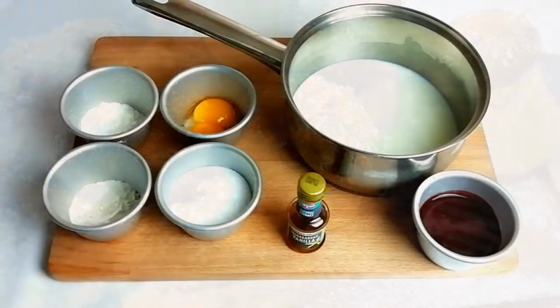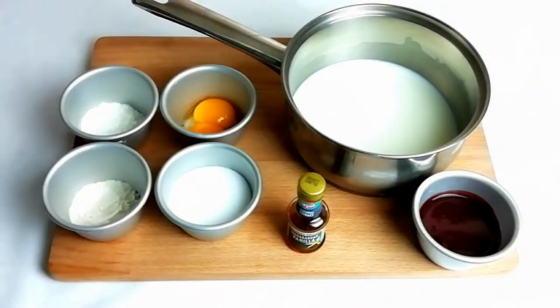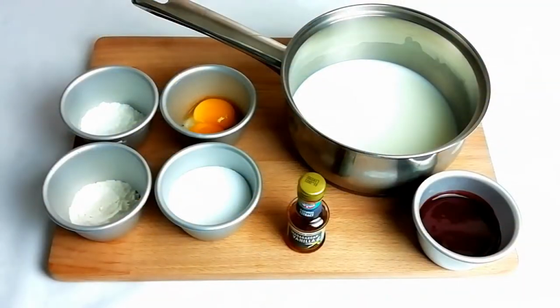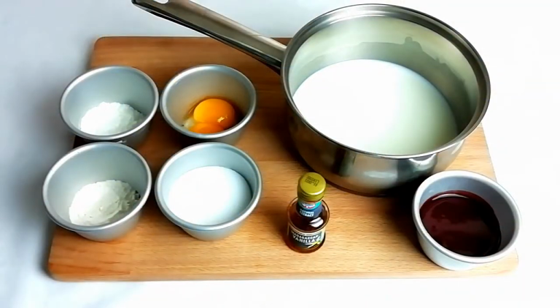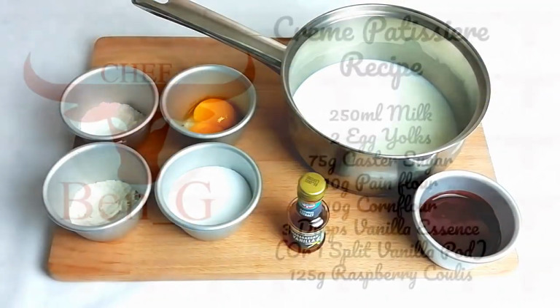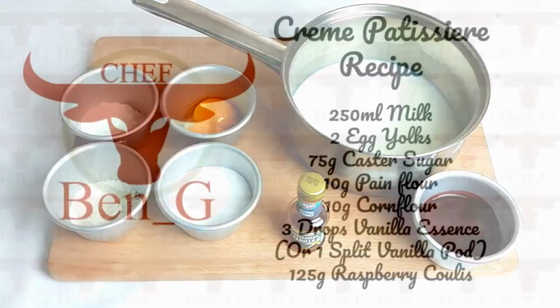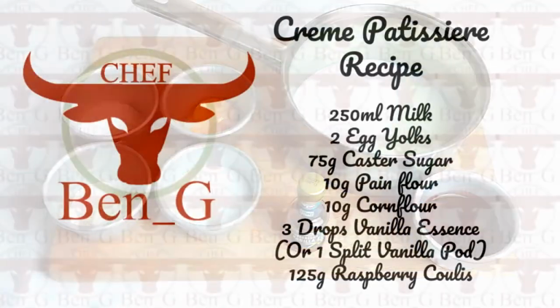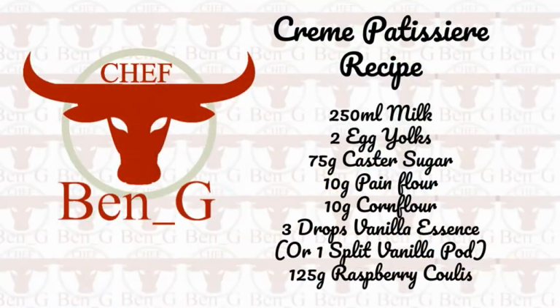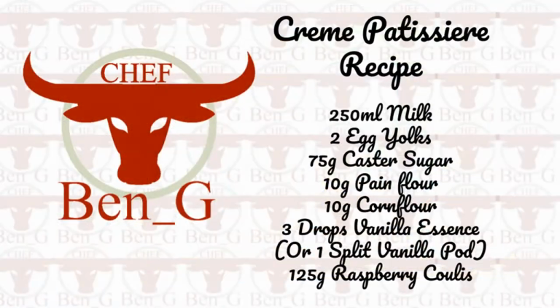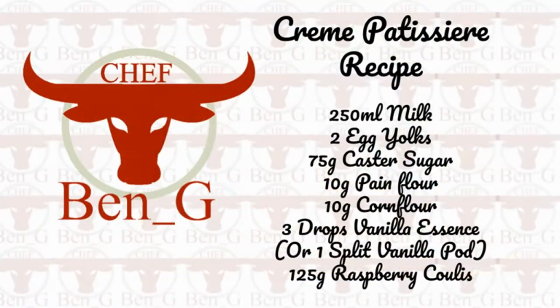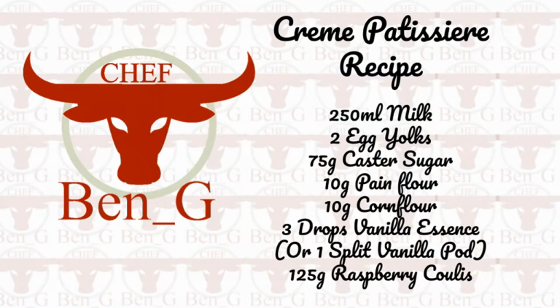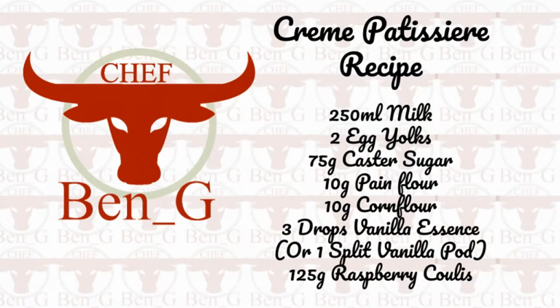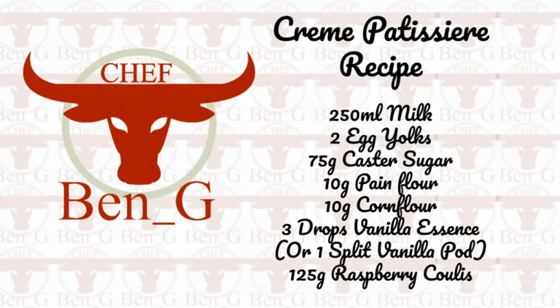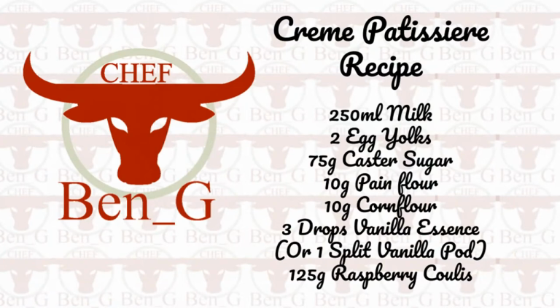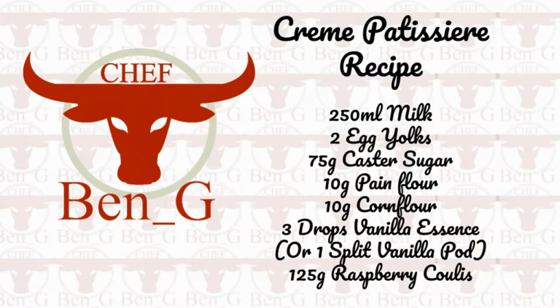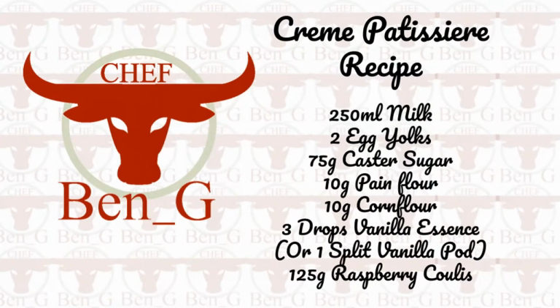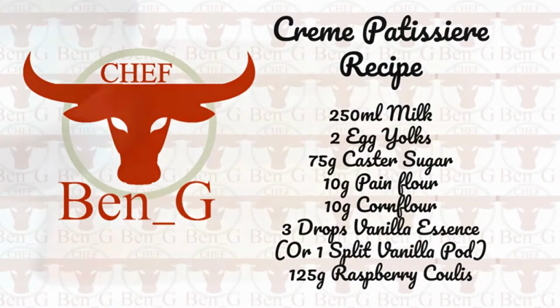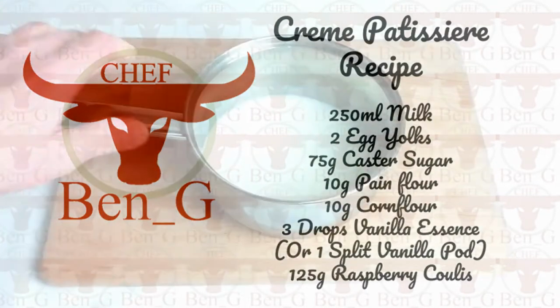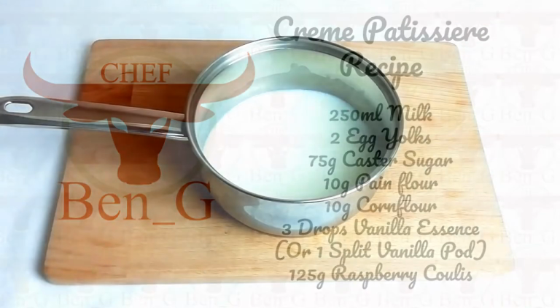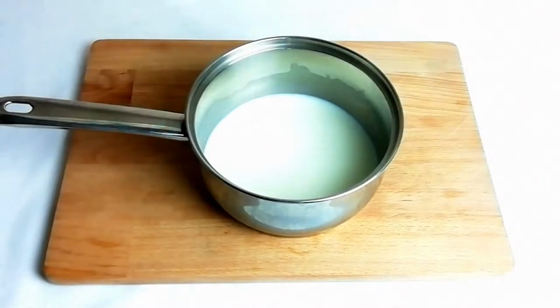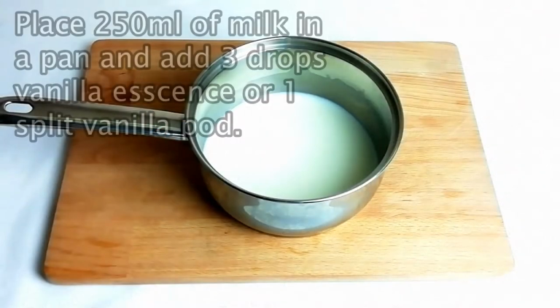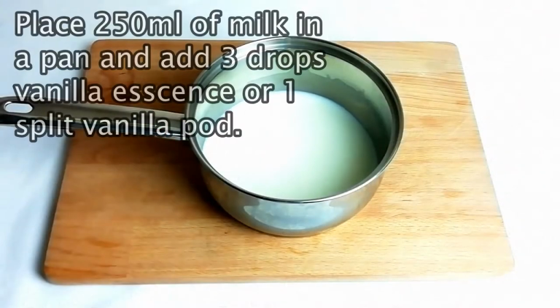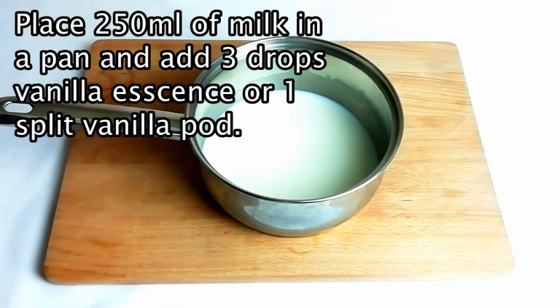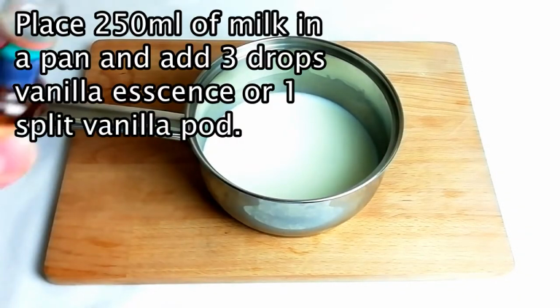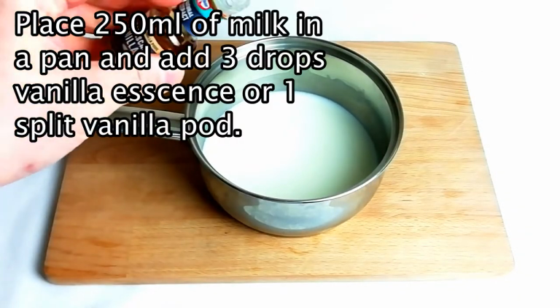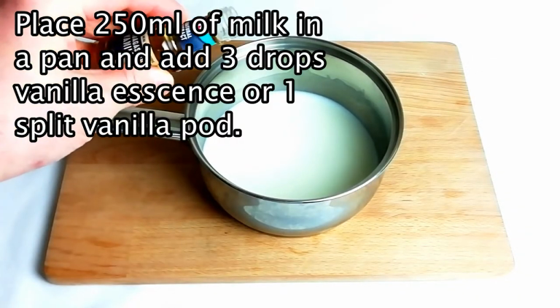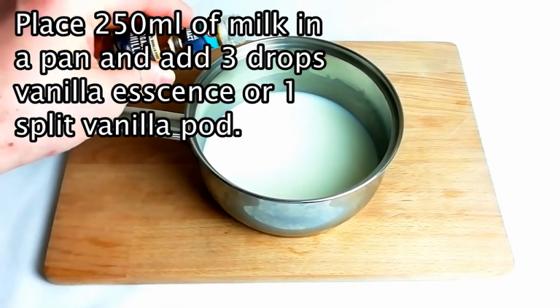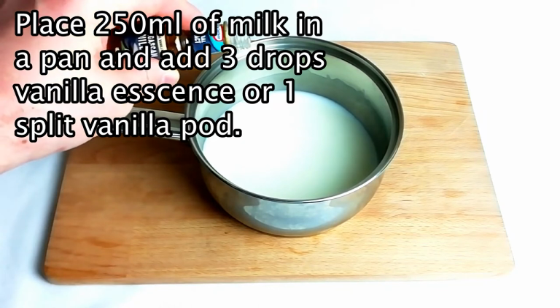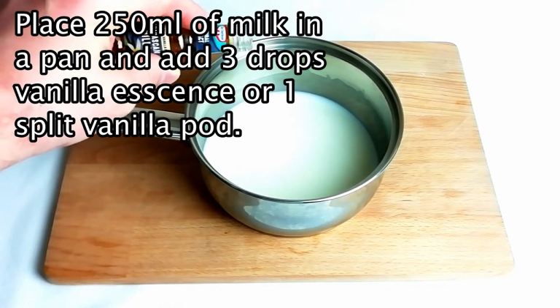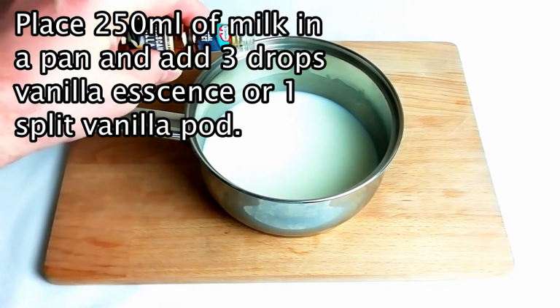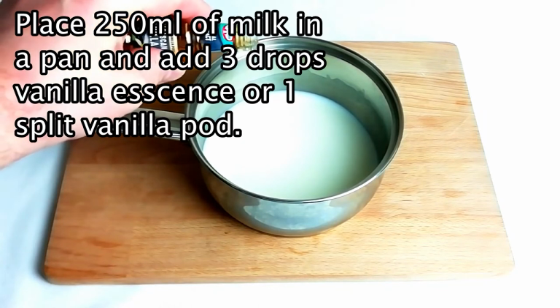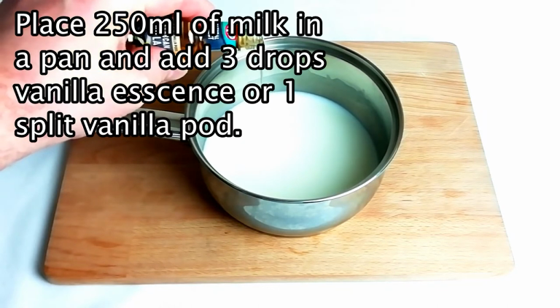For the base of a sweet soufflé we'll be using a crème pâtissière. Crème pâtissière is a very thick and heavy custard which we'll later be adding whisked egg whites to, to give it the rise when we bake it.